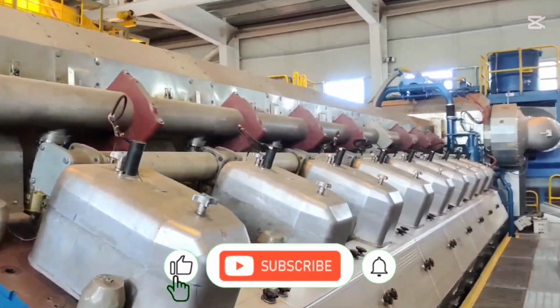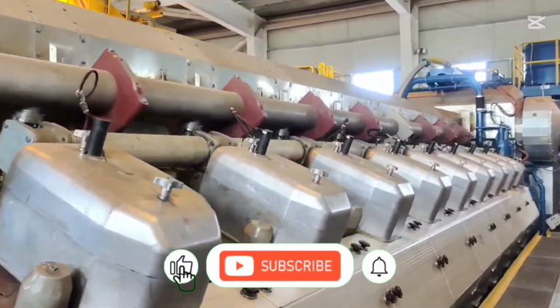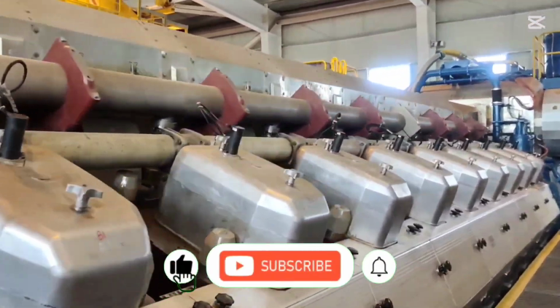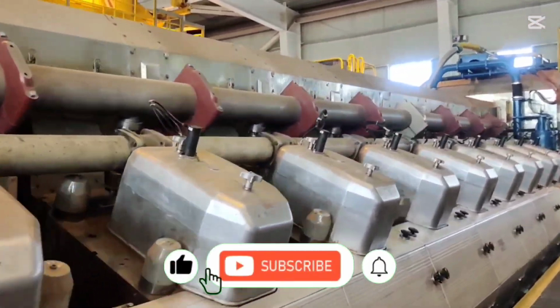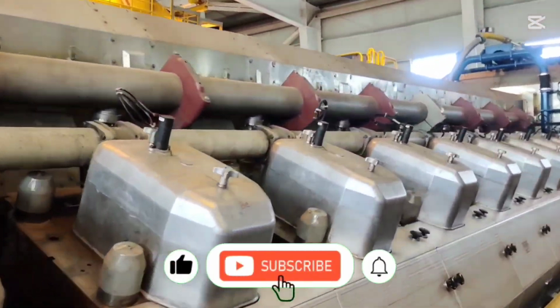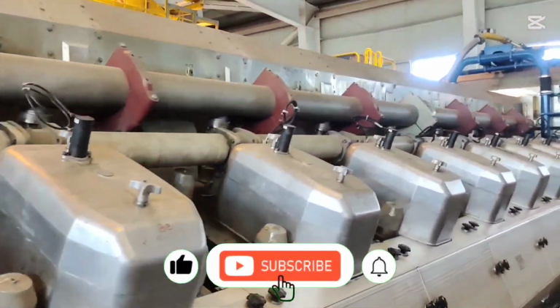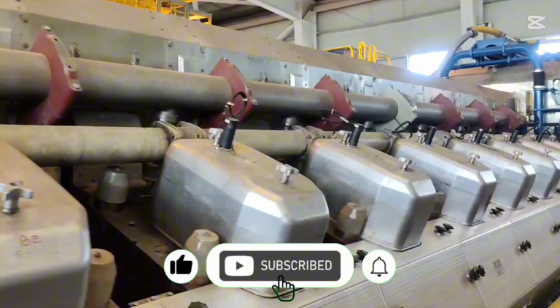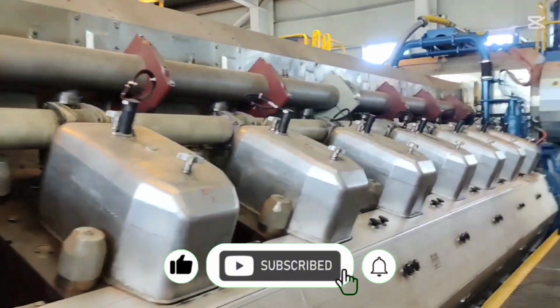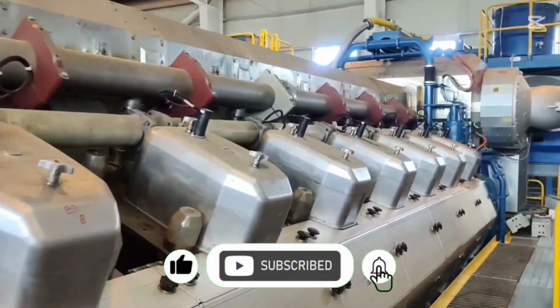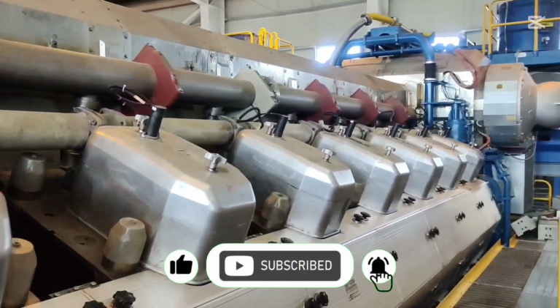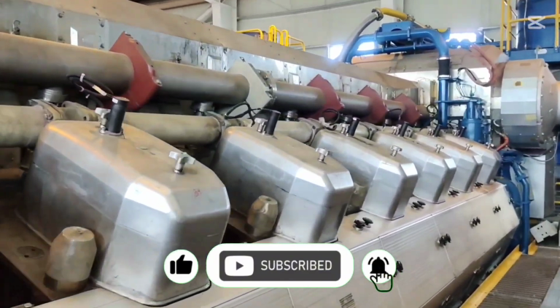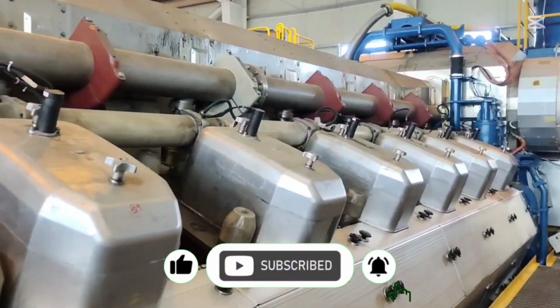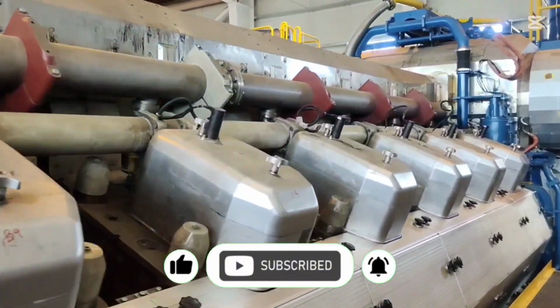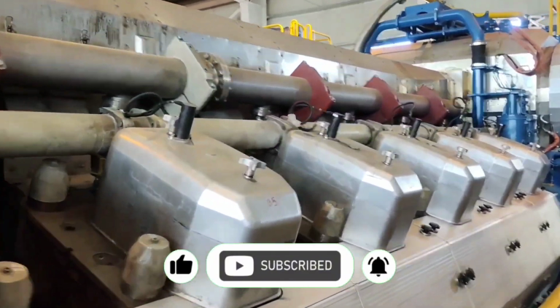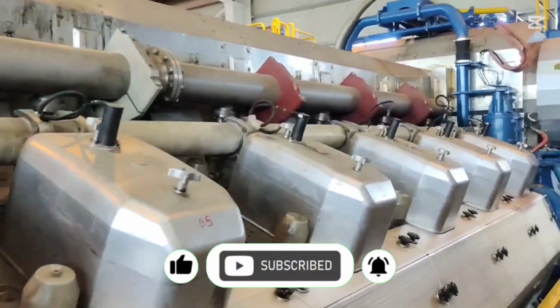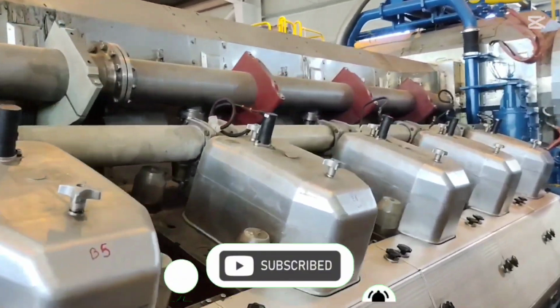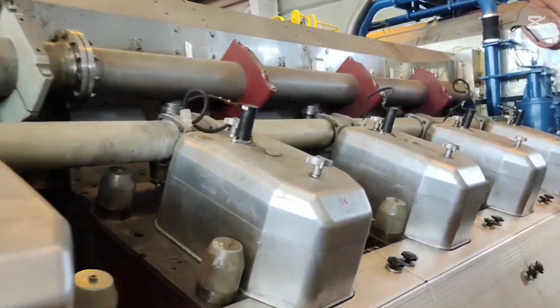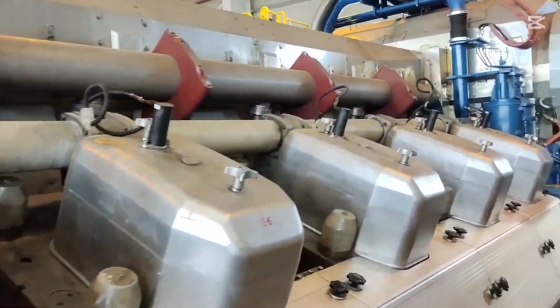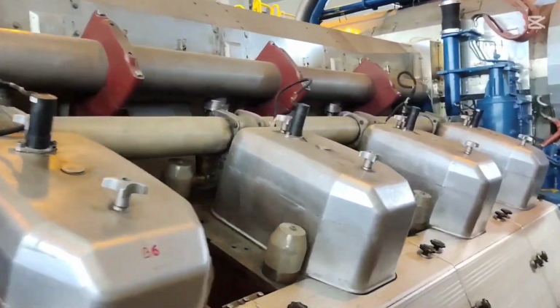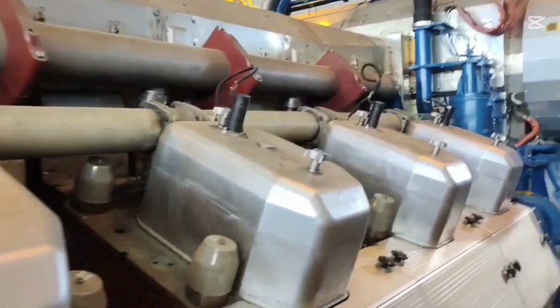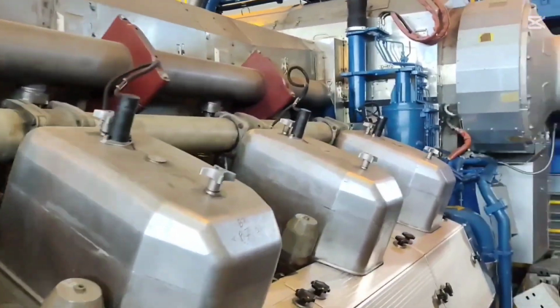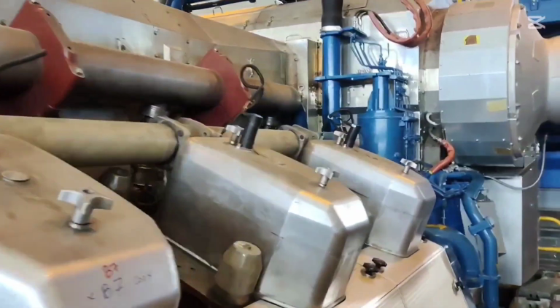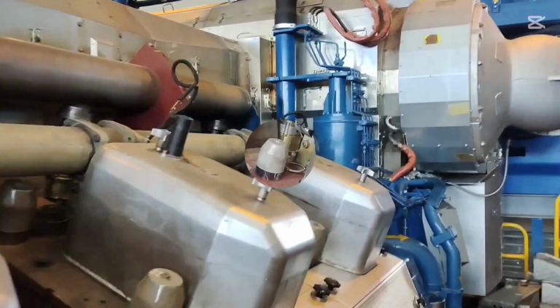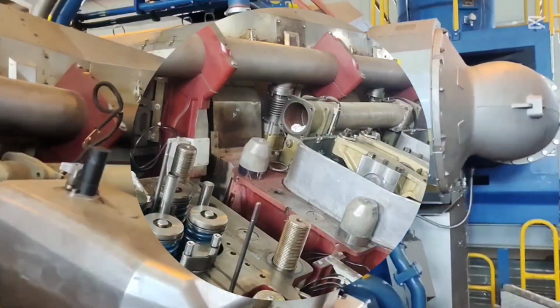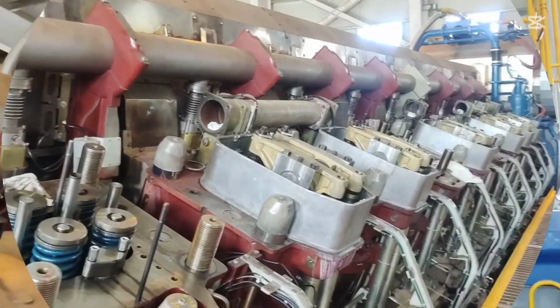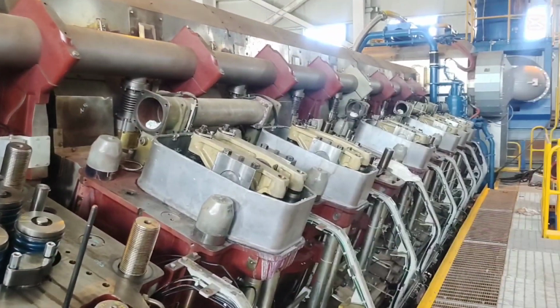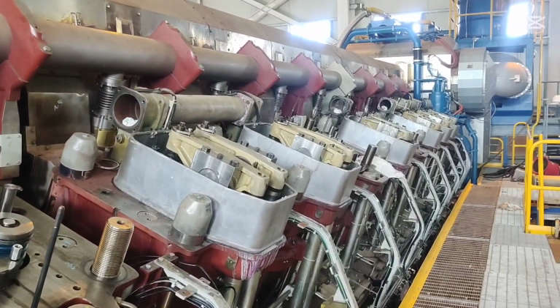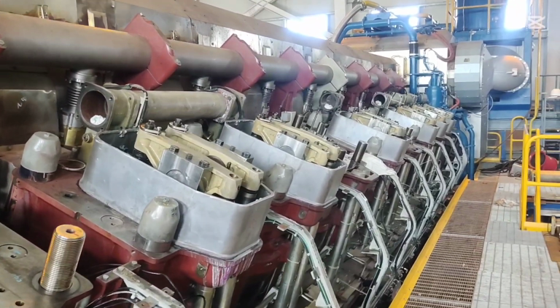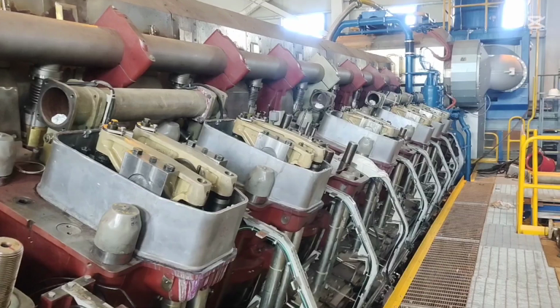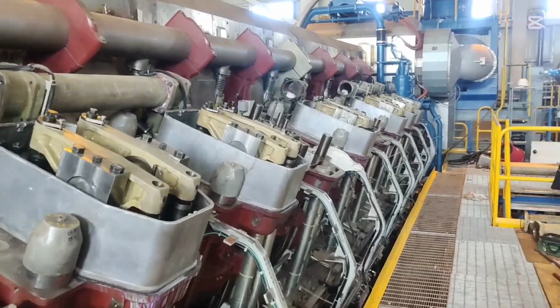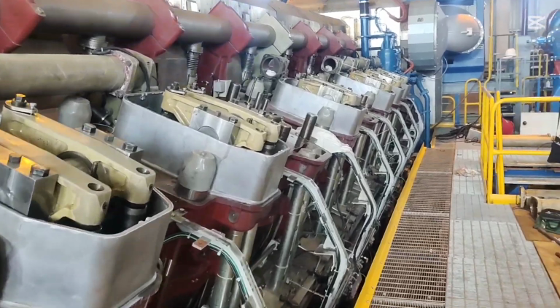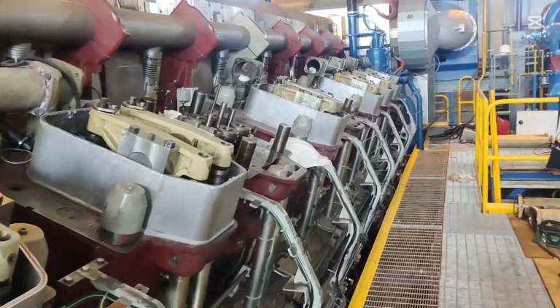Before we begin, here's what the engine looks like. Unlike smaller engines, the Selena head on these giants are separated, not combined.